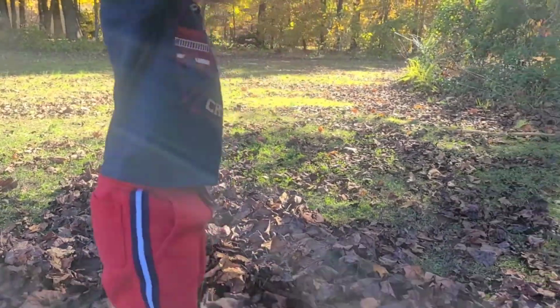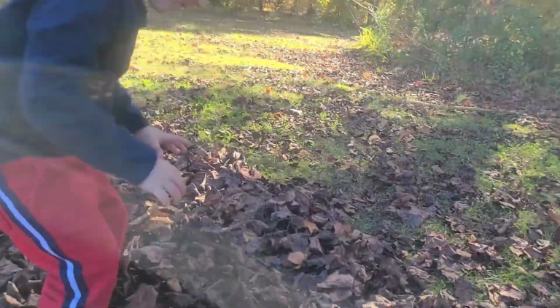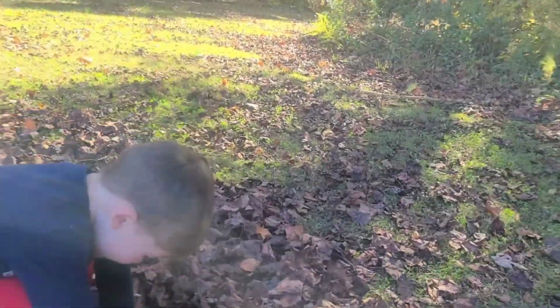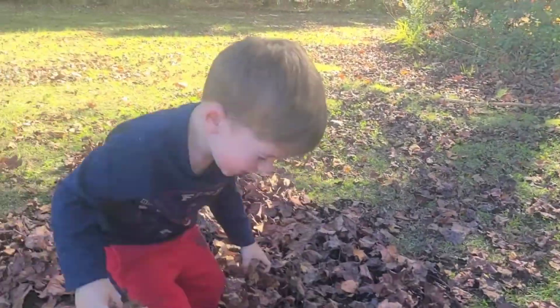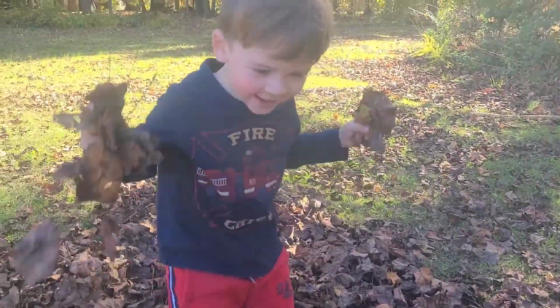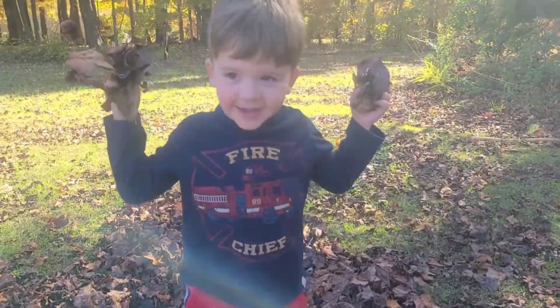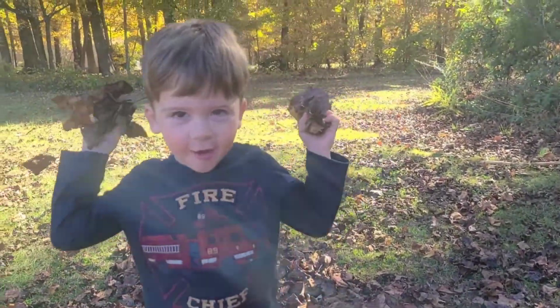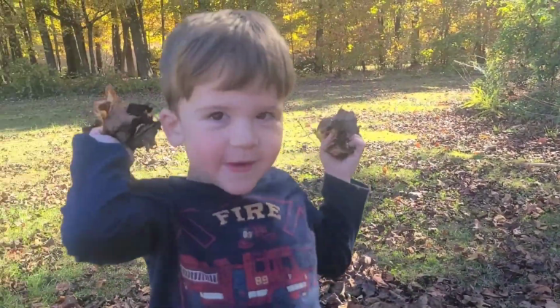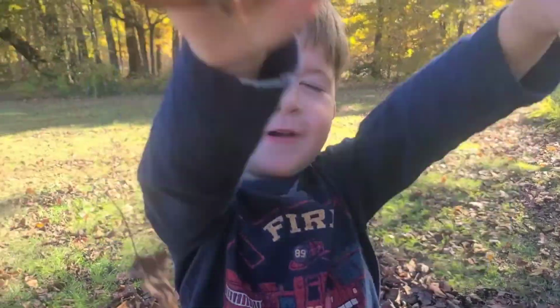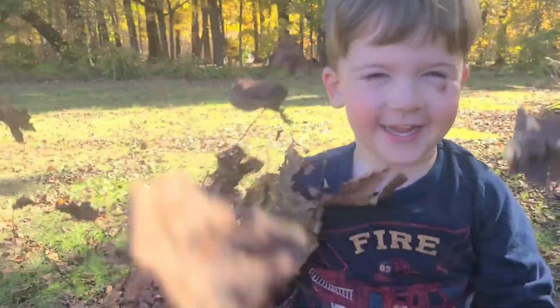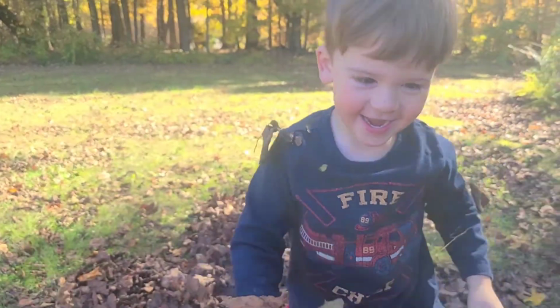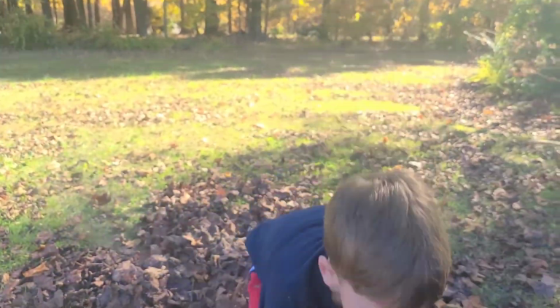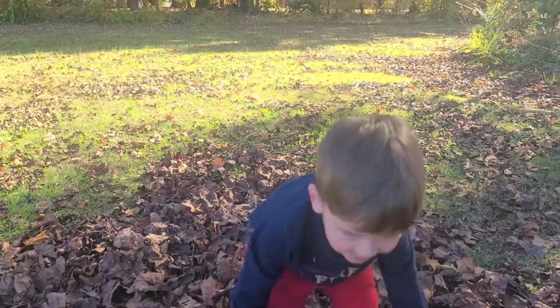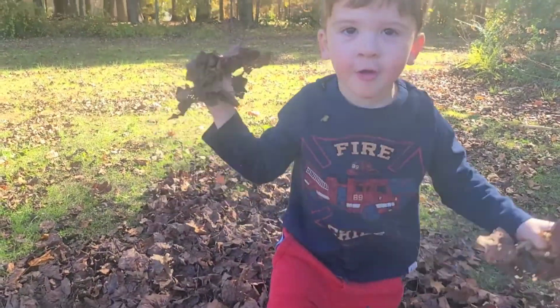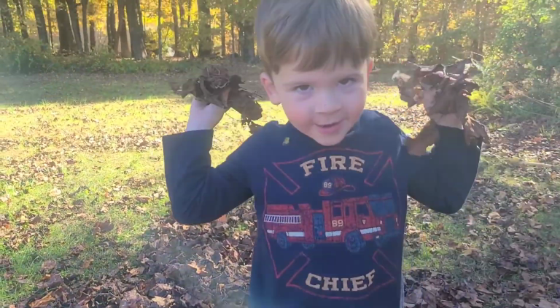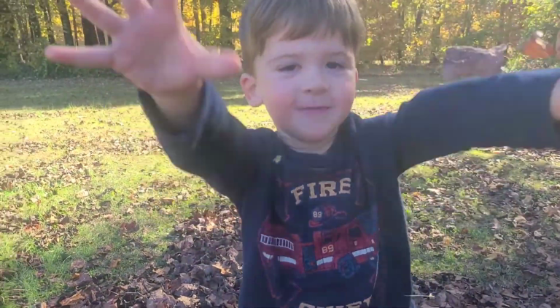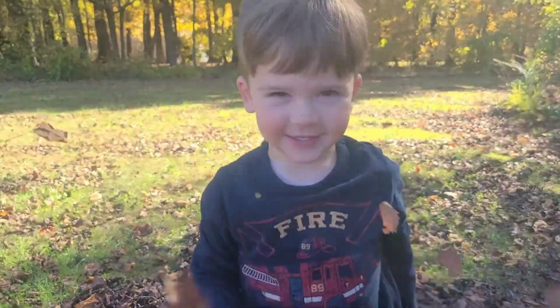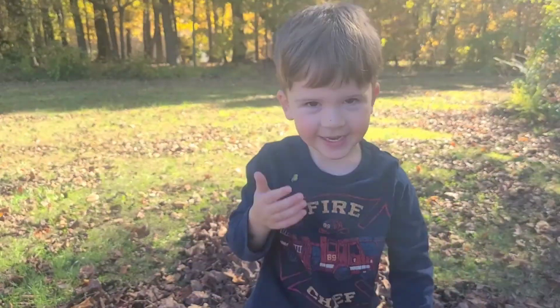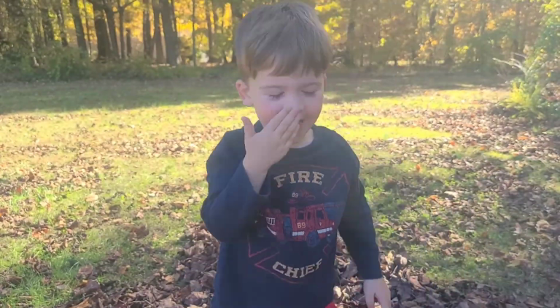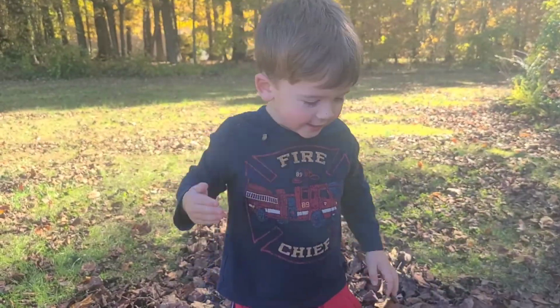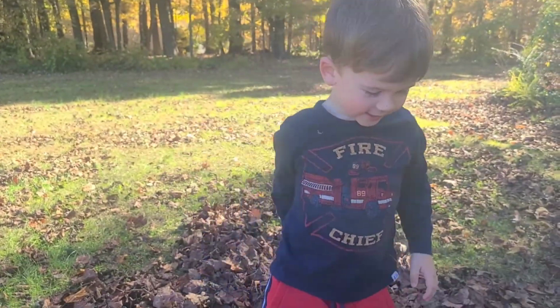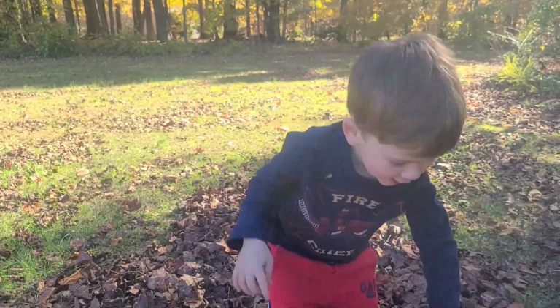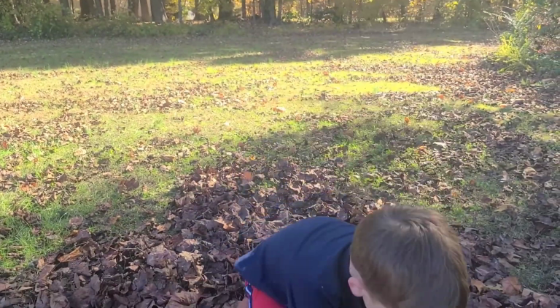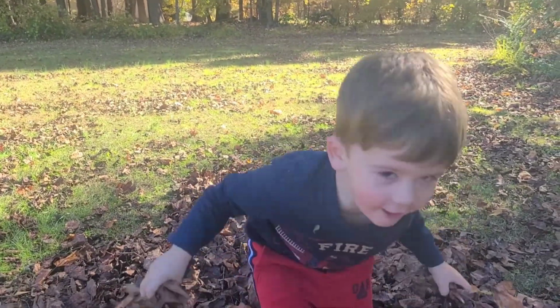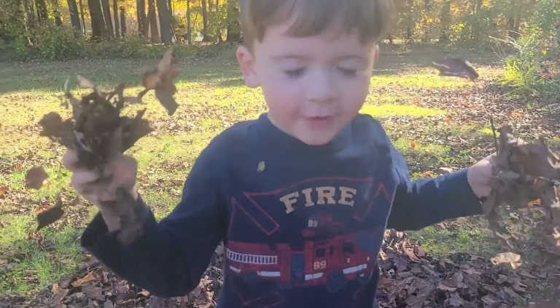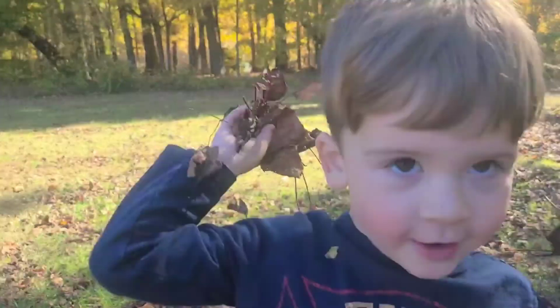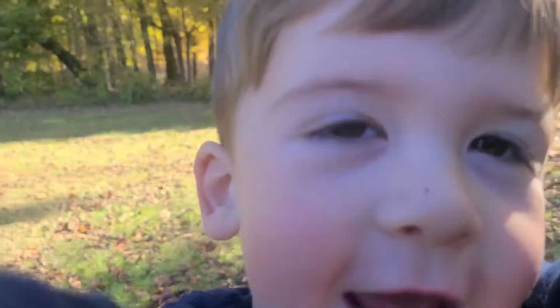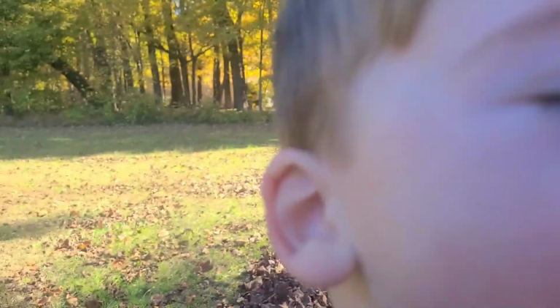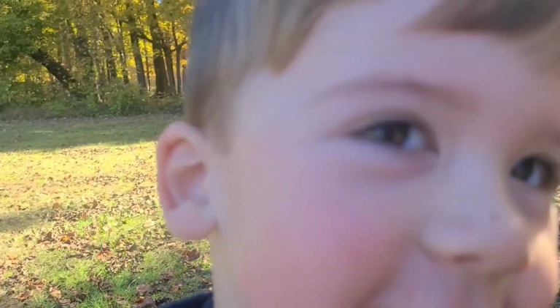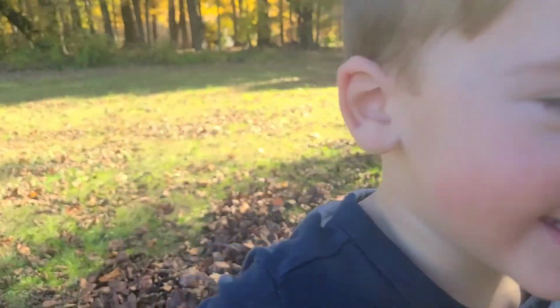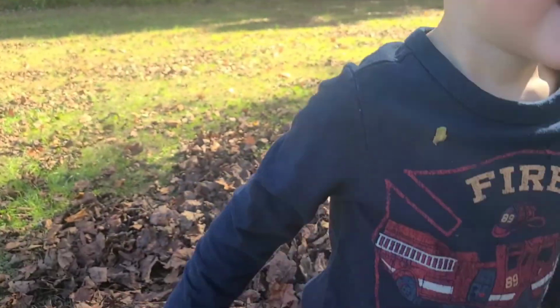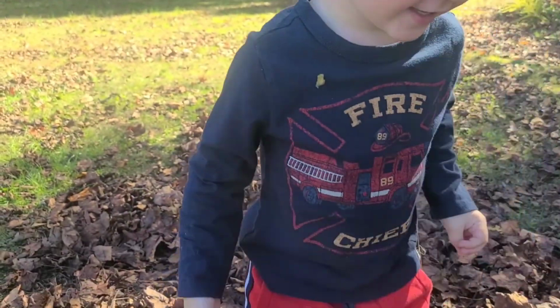There's some crunchy leaves! Can you do leaf fight? Whoa! Look at your nose — you got leaves on your nose and your shirt! Leaf fight! Good job!